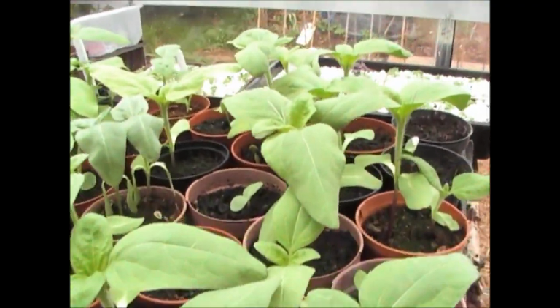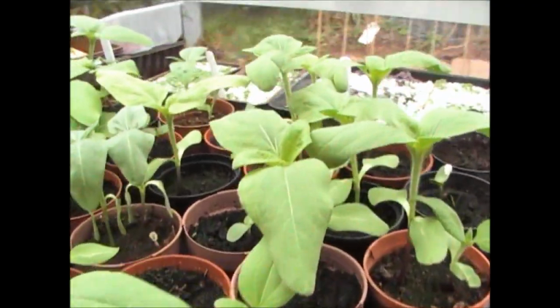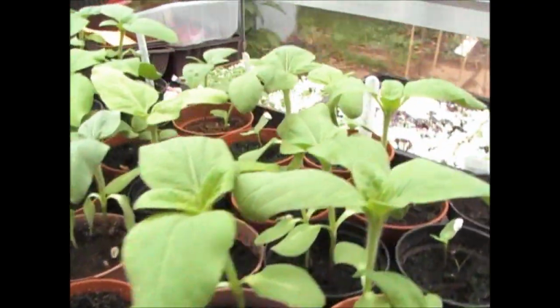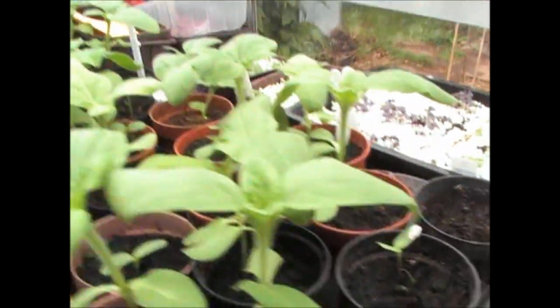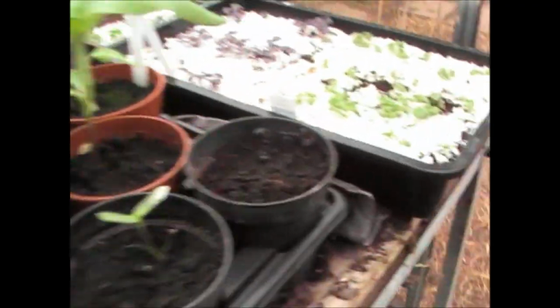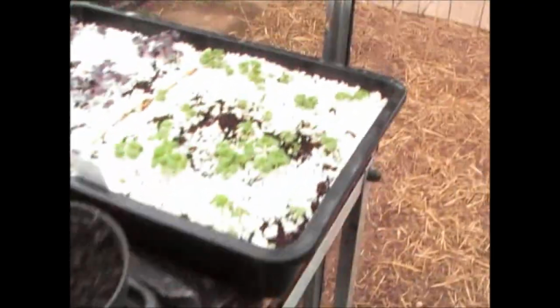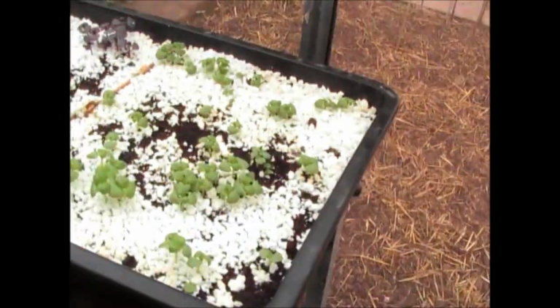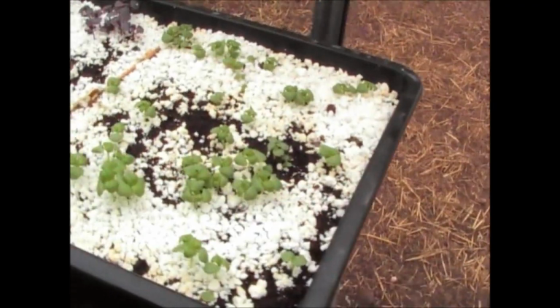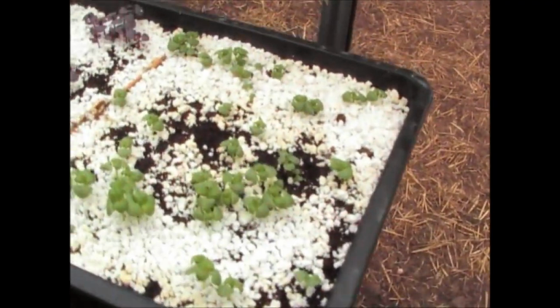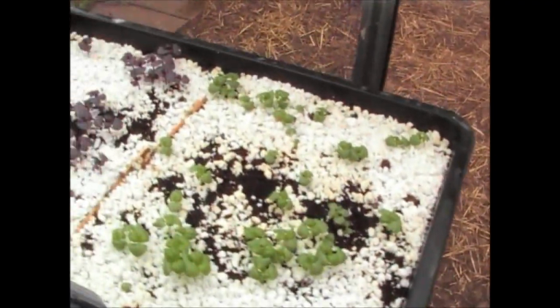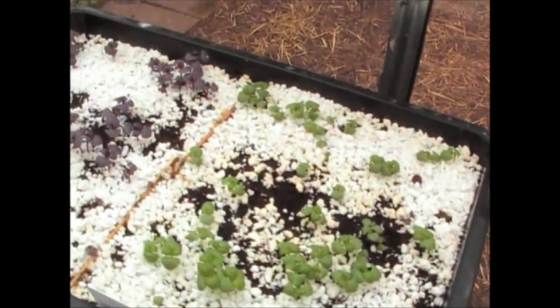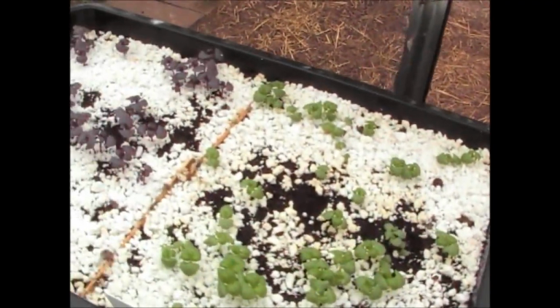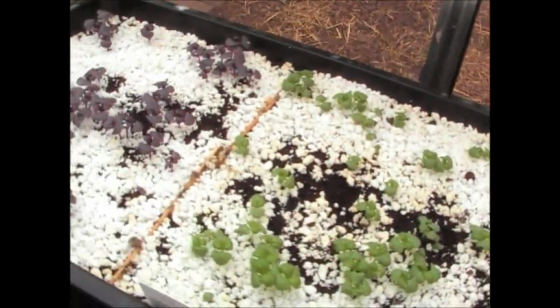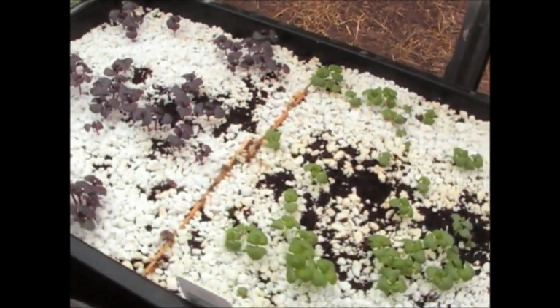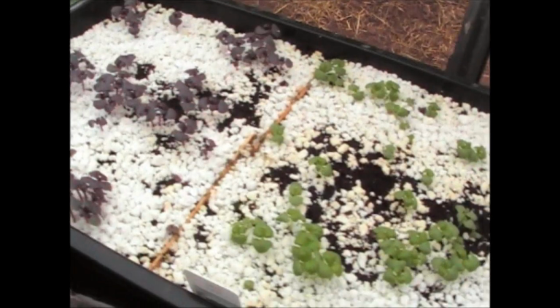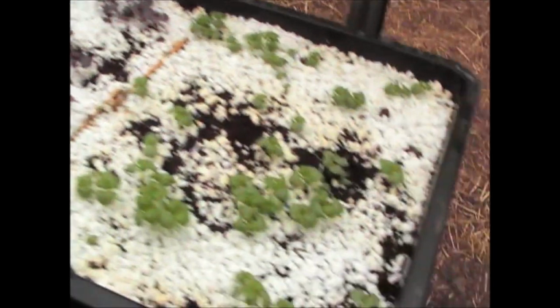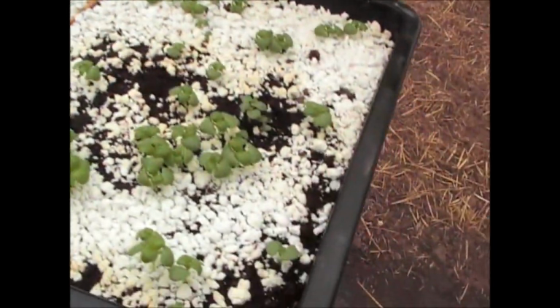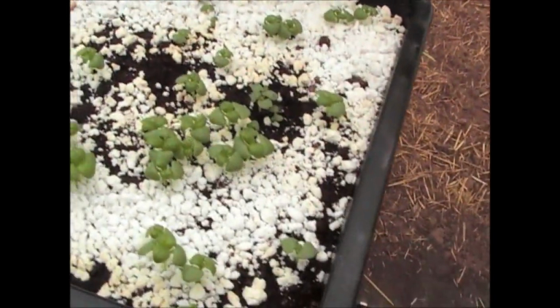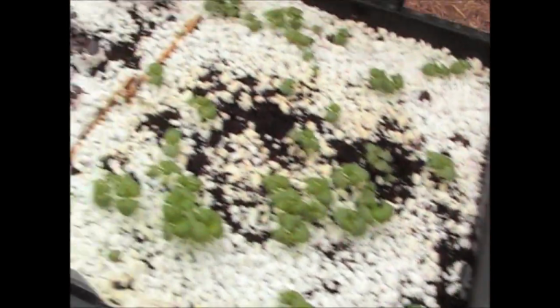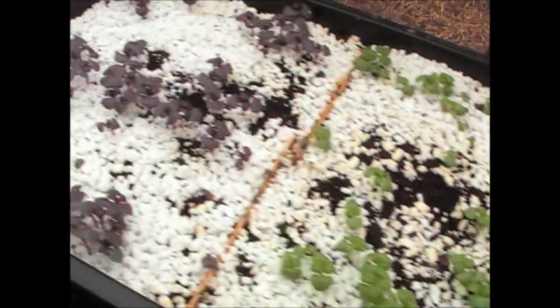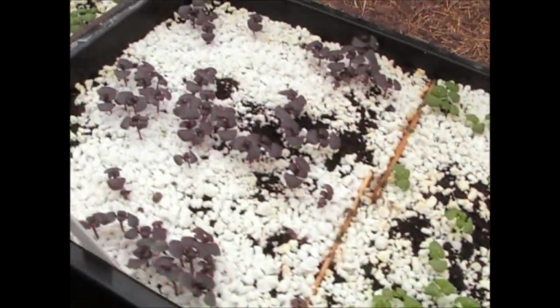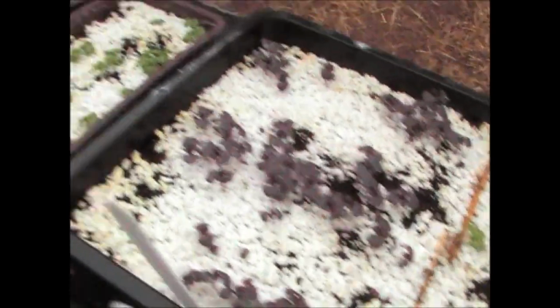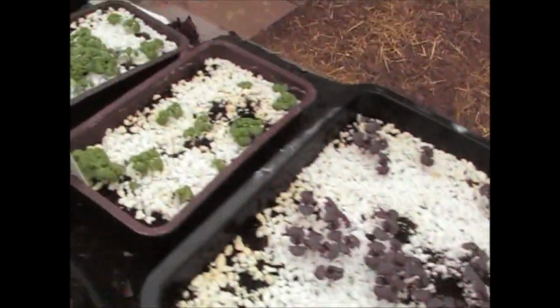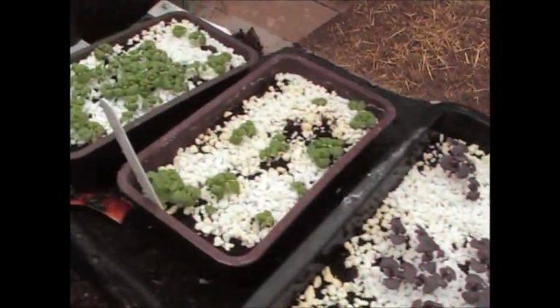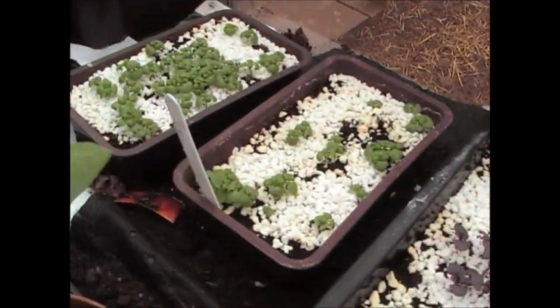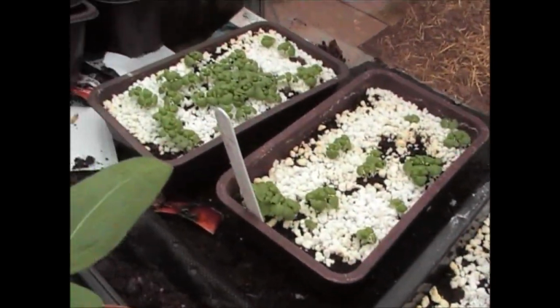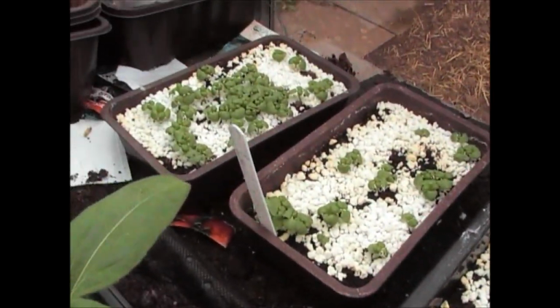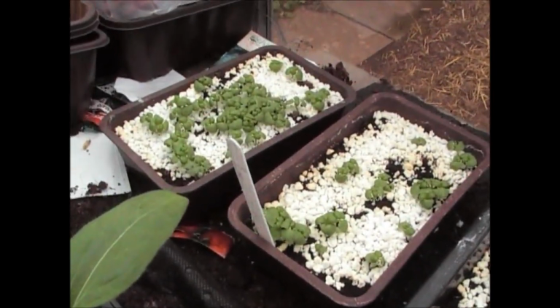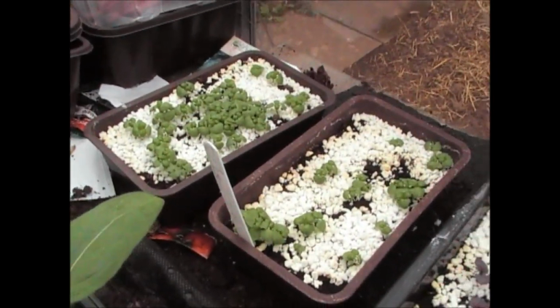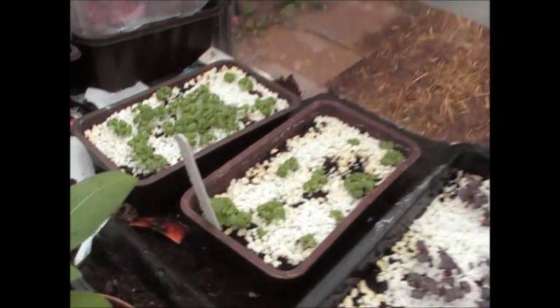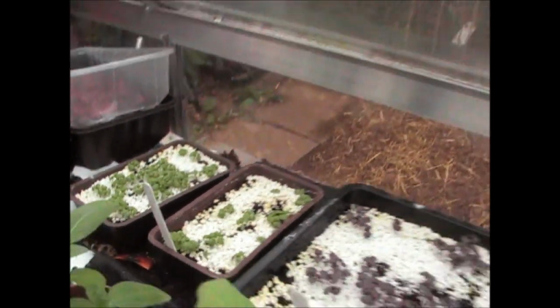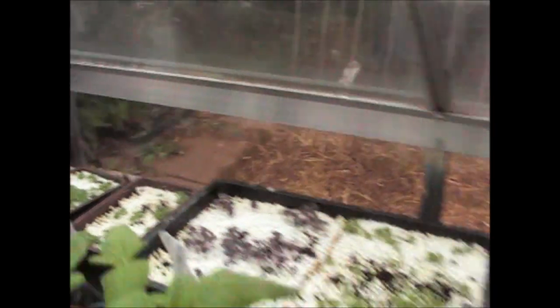So they're the sunflowers. At the back here we've got the basil — we've got 2 different varieties in that tray and then we've got the 3rd variety over in those 2 little trays there.